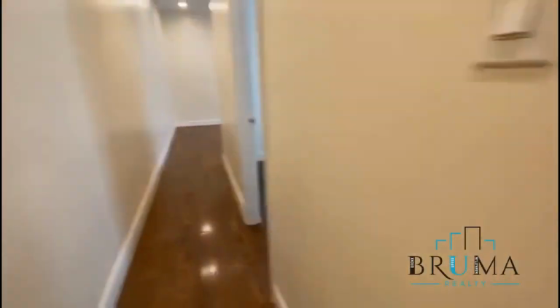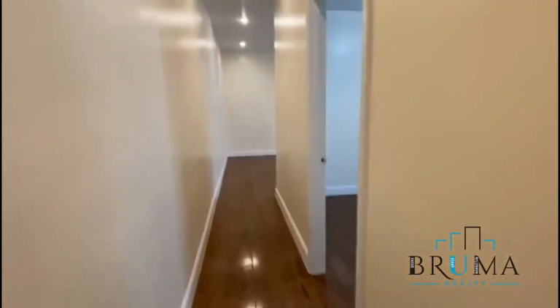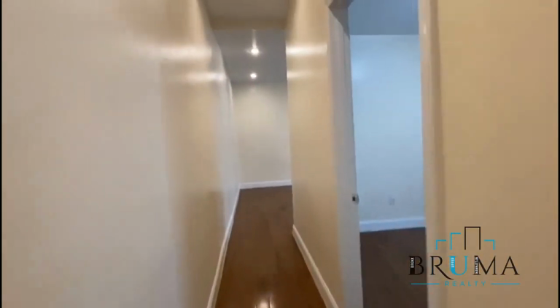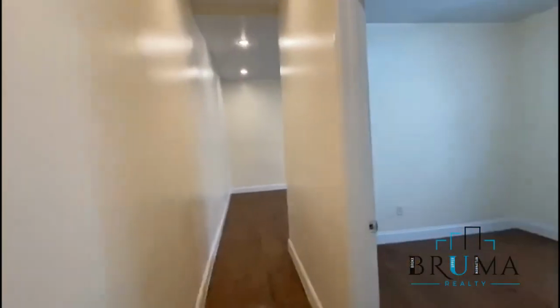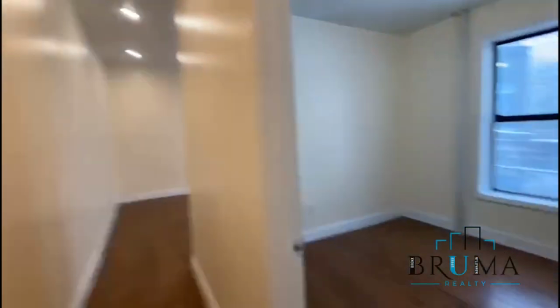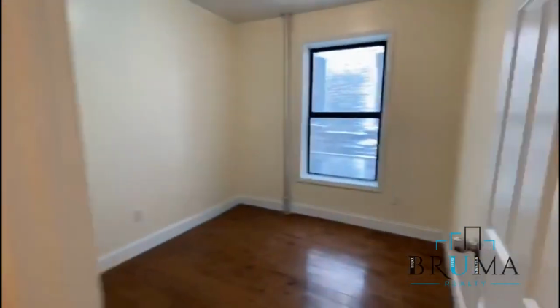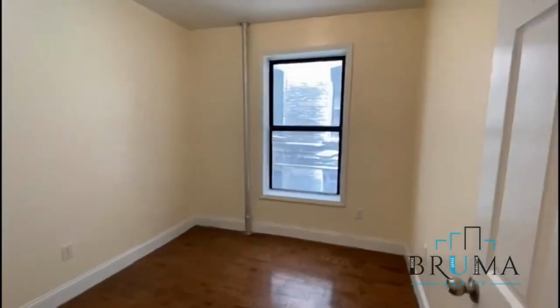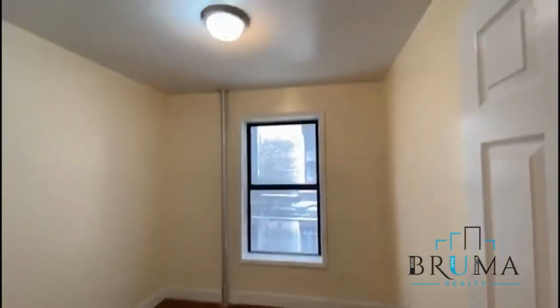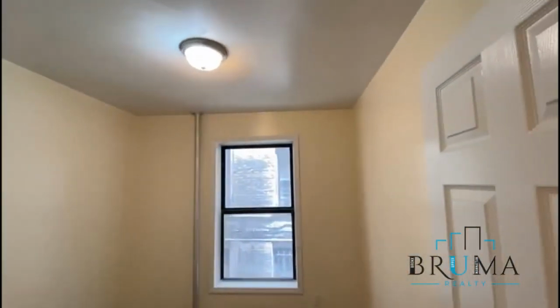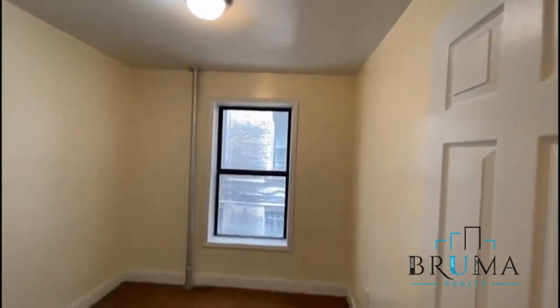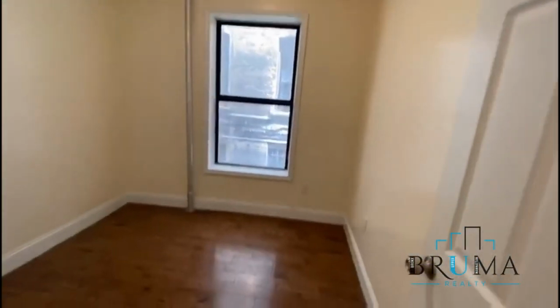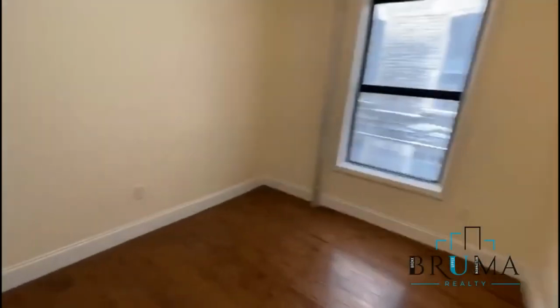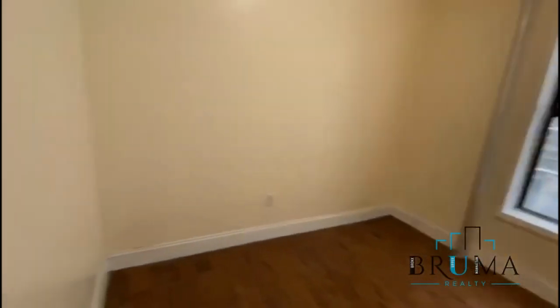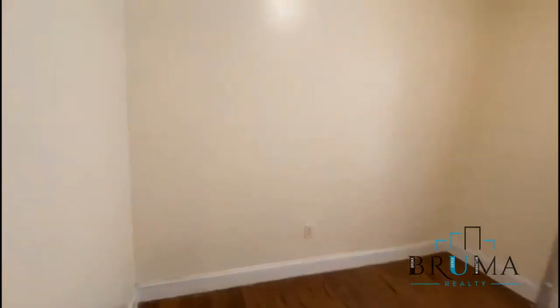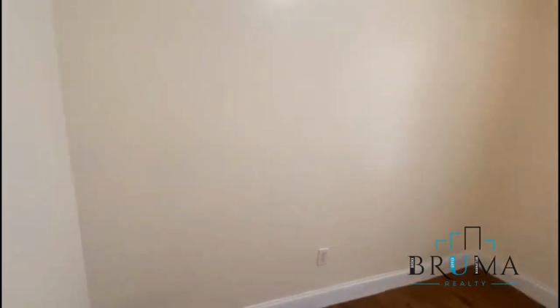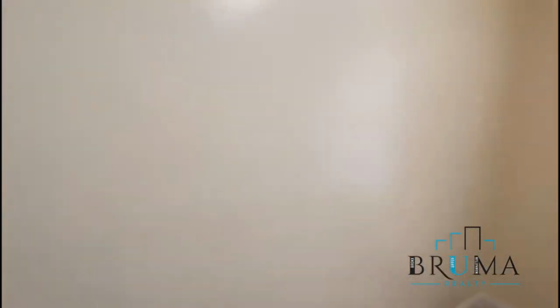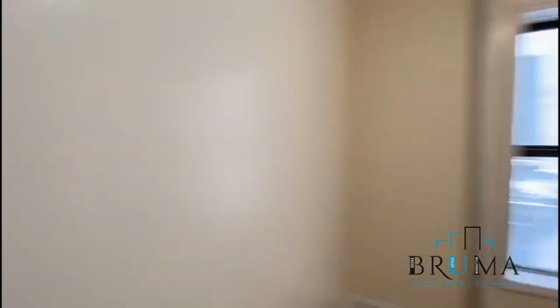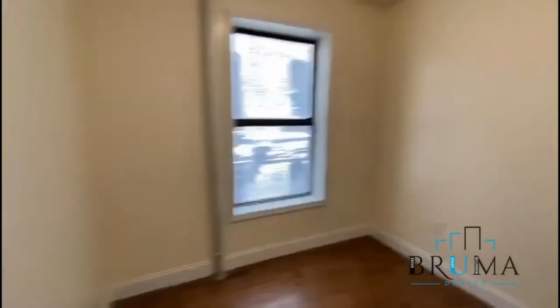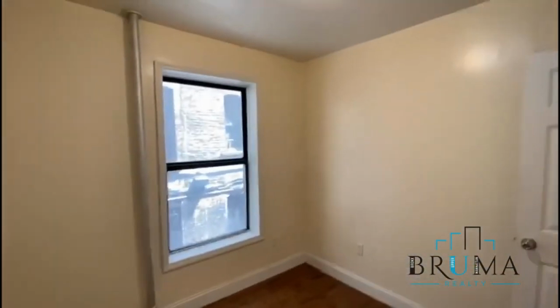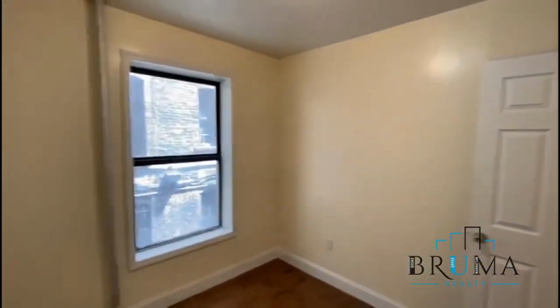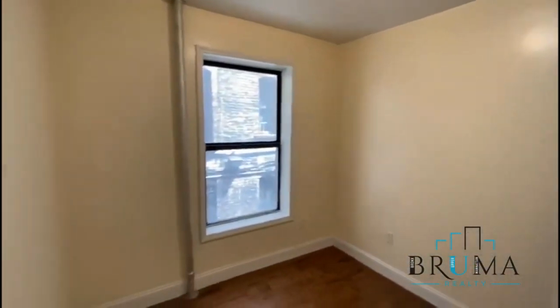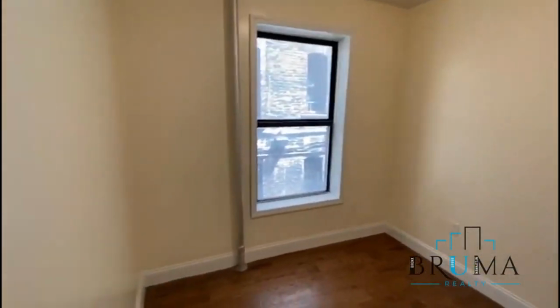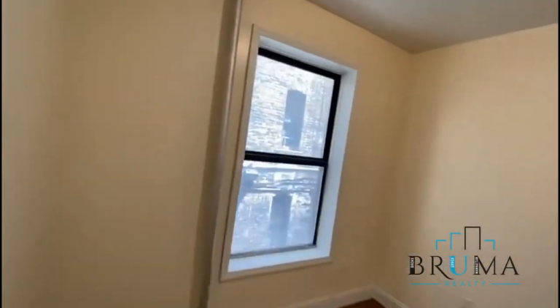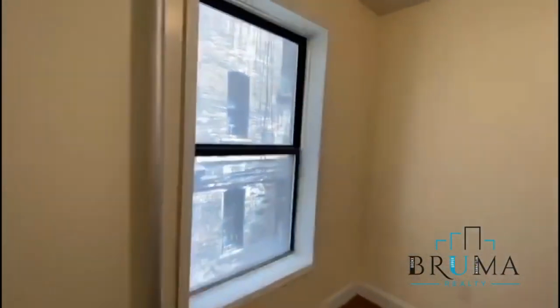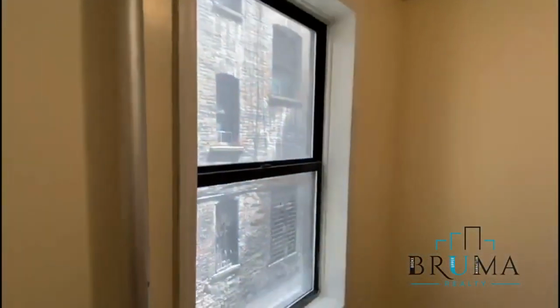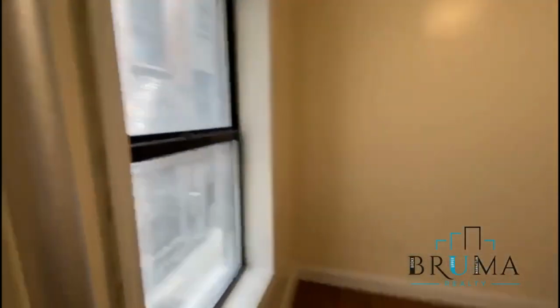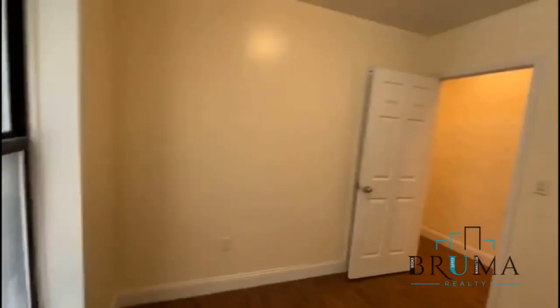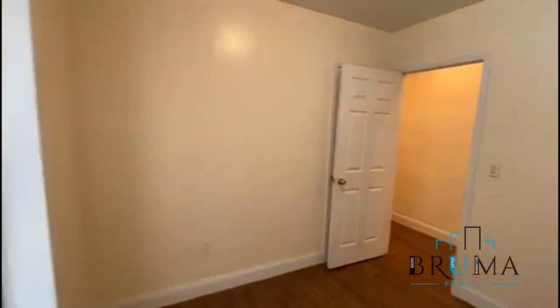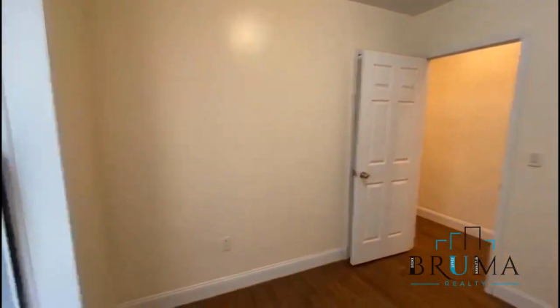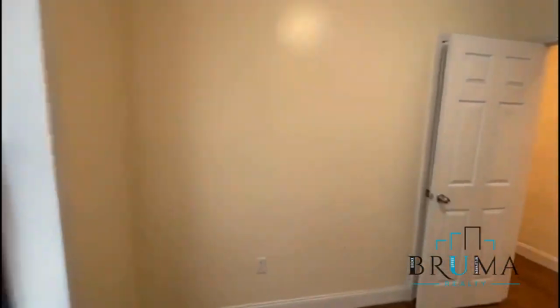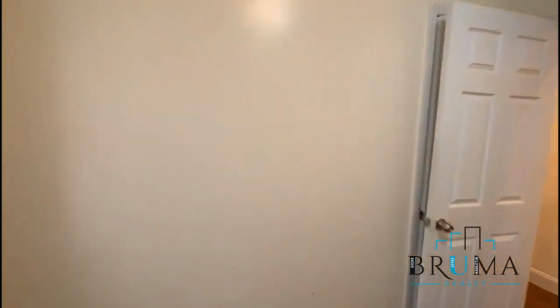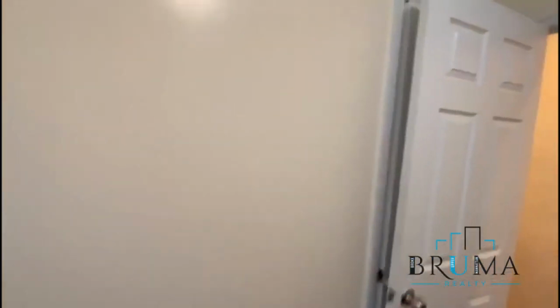Head down to the bedroom — bedroom number 1, right here. Can fit a full size. A nice big window right here, and the closet as well.